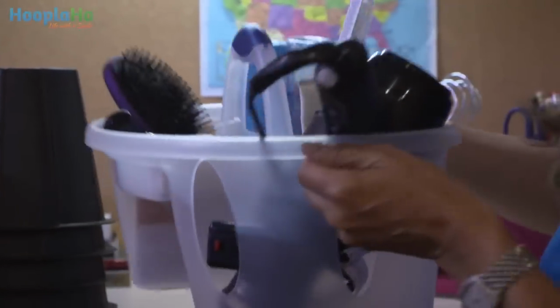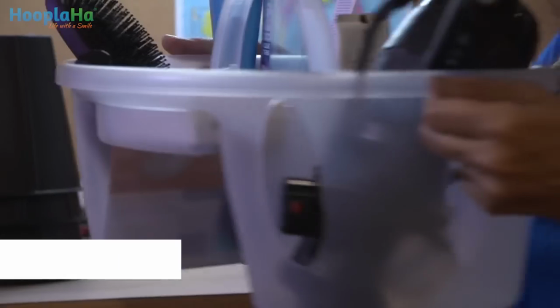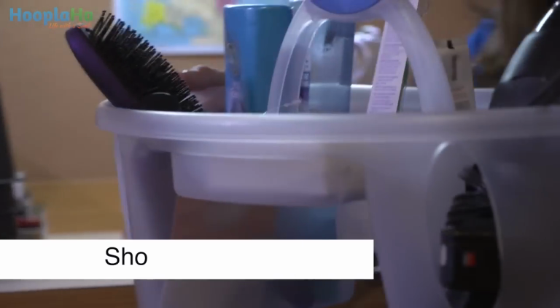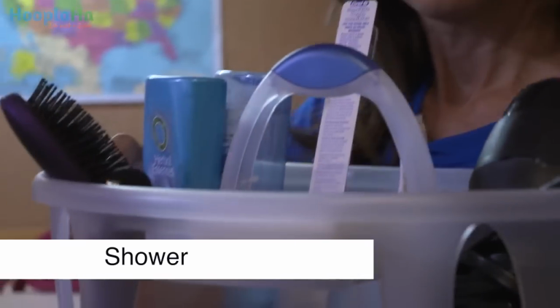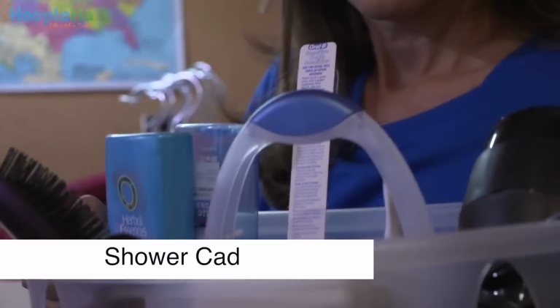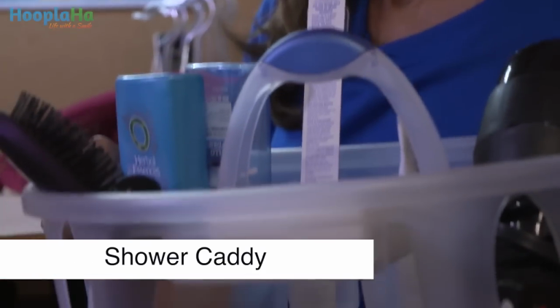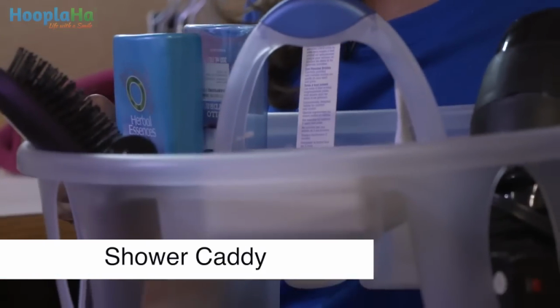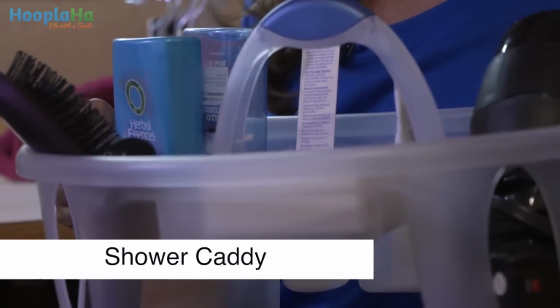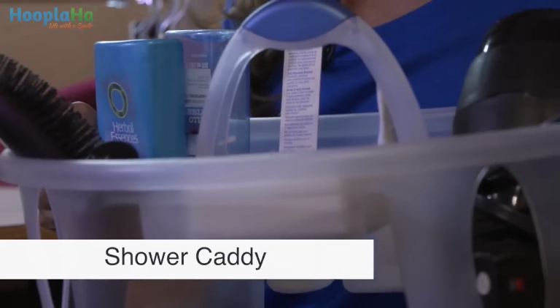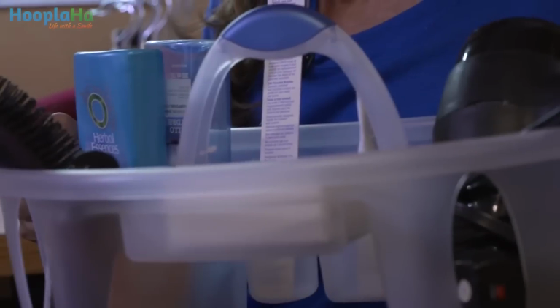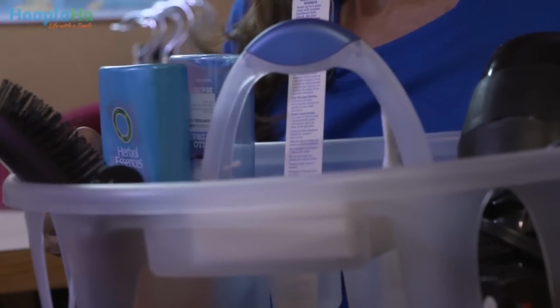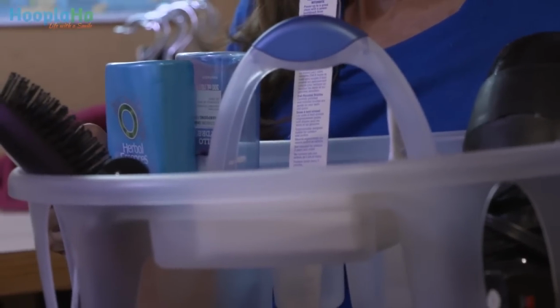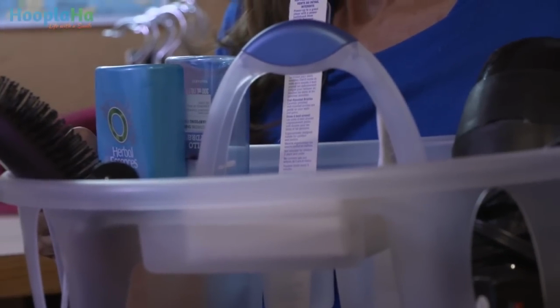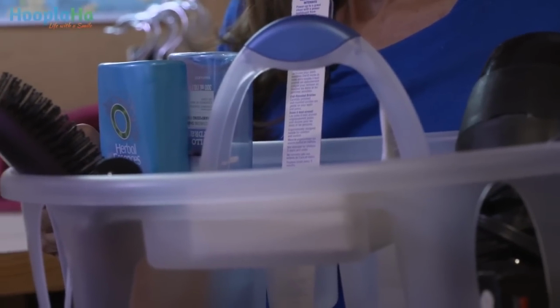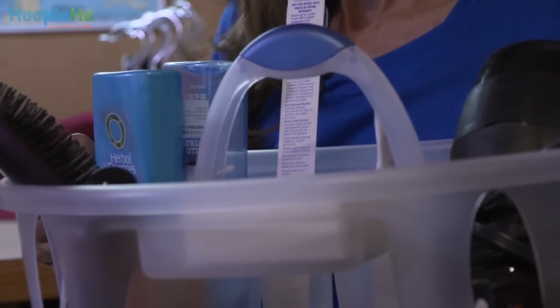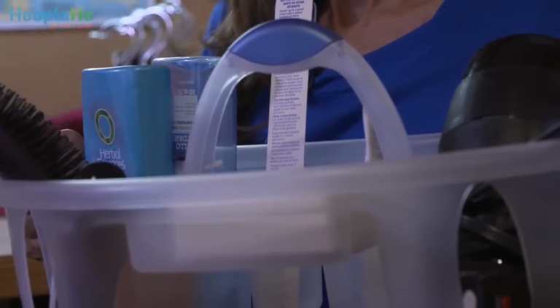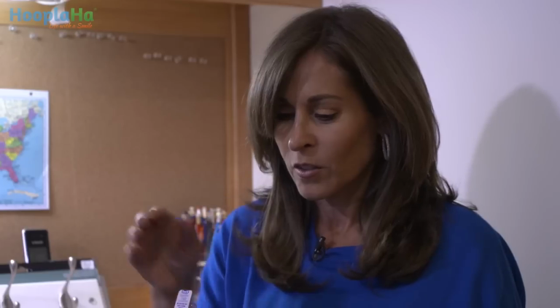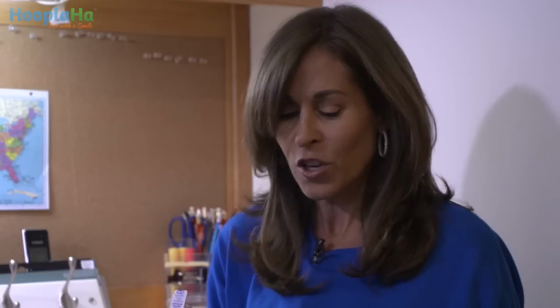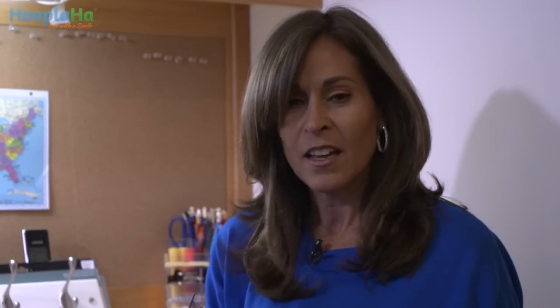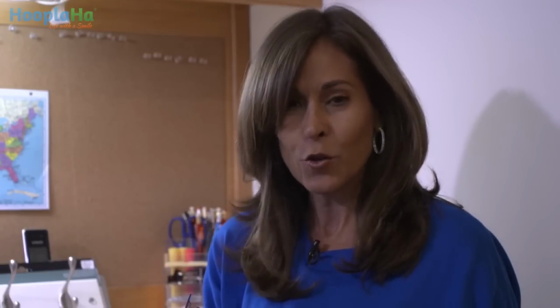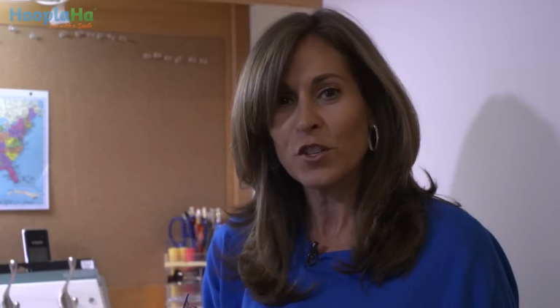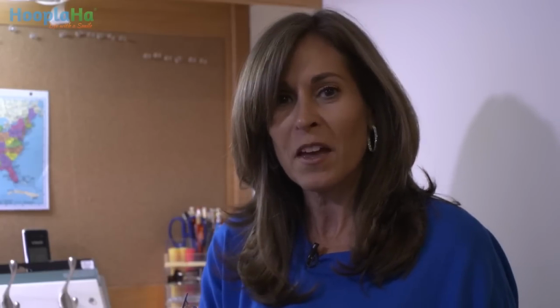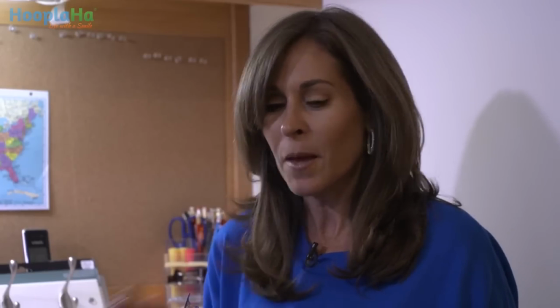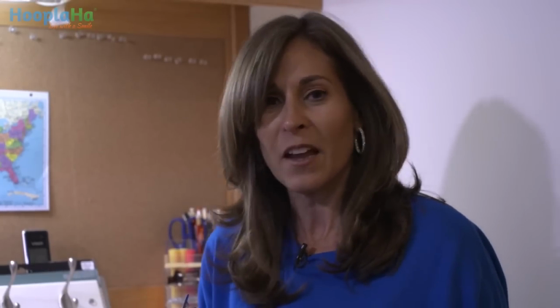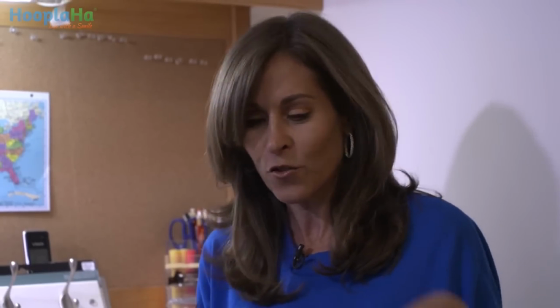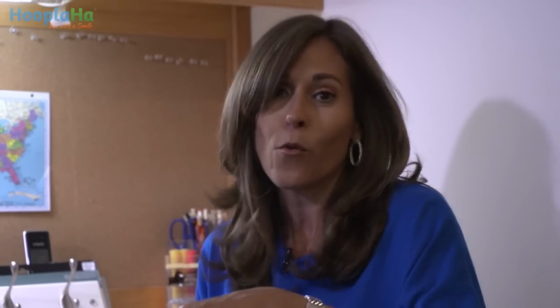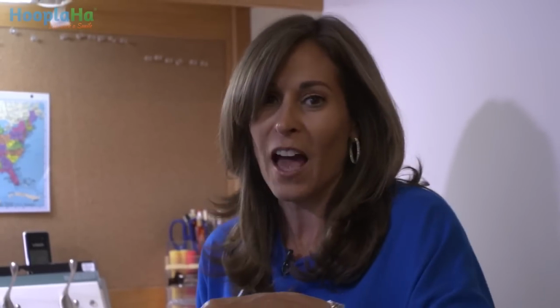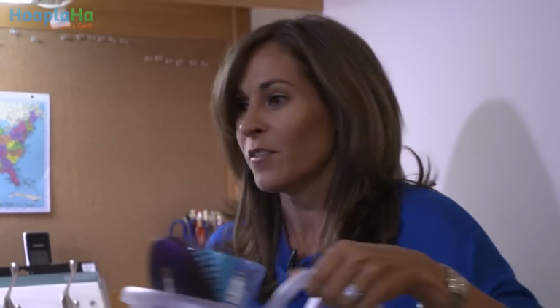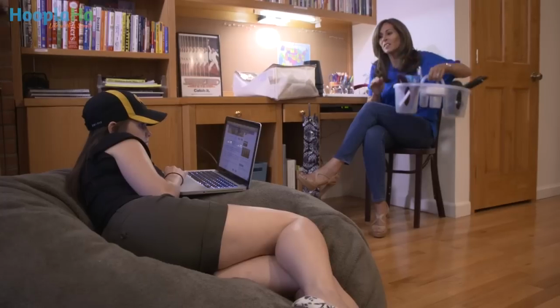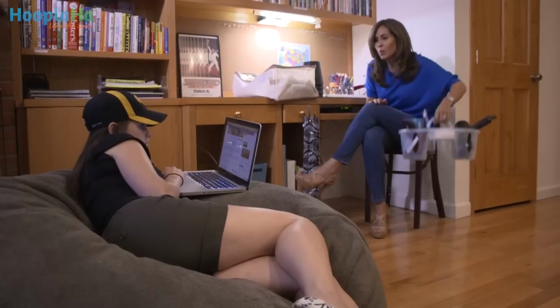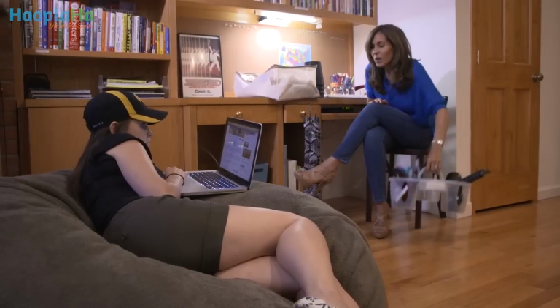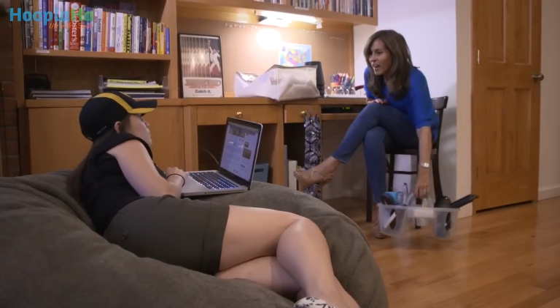First, they'll need a shower caddy. They'll need a place where they can store their shampoo and conditioner, soap, brush, lotion, toothbrush and toothpaste, and maybe even a hair dryer or a flat iron. Elise, what do you think about that?